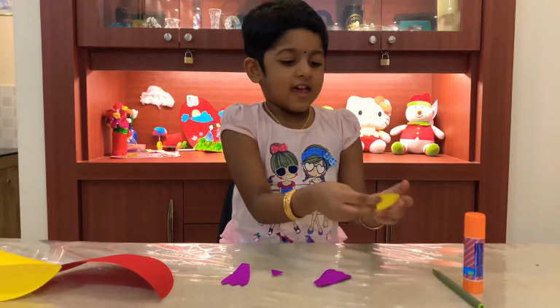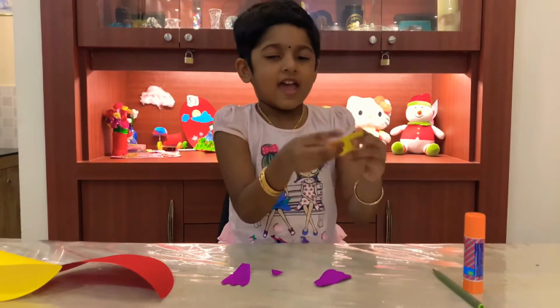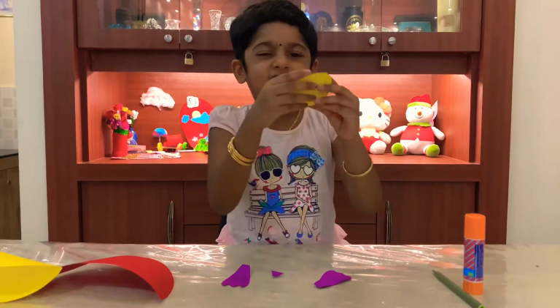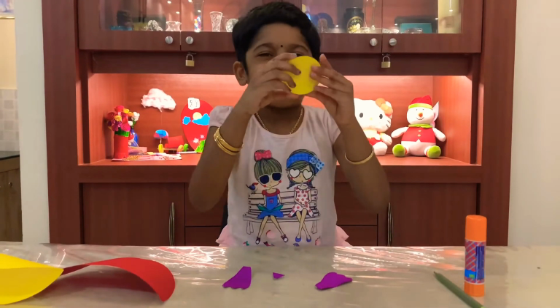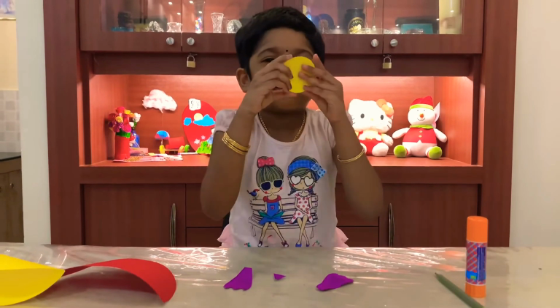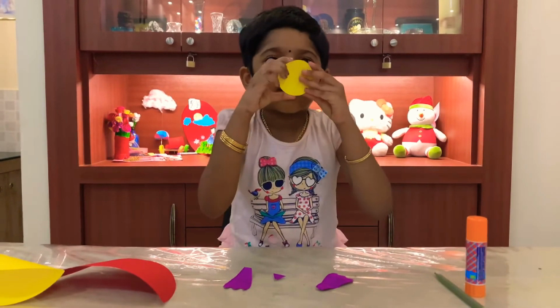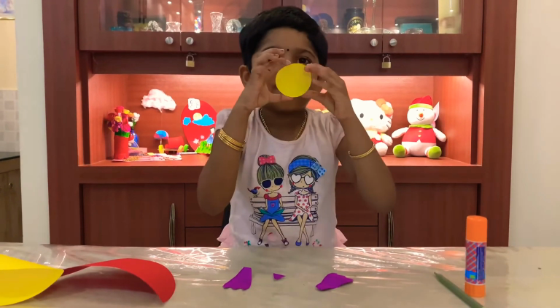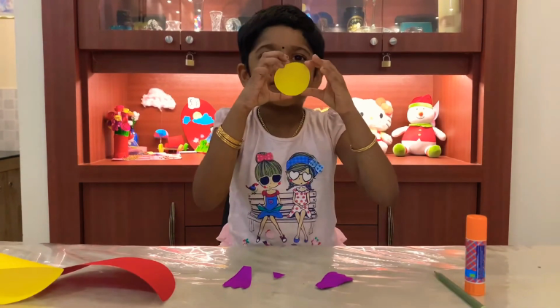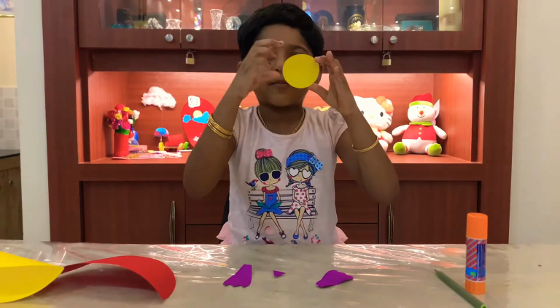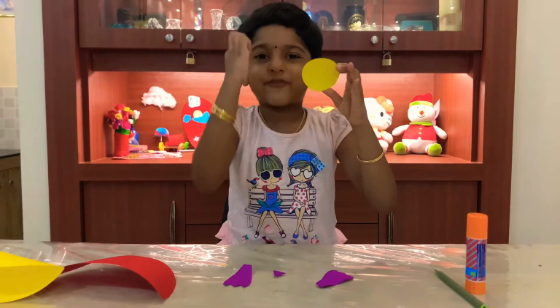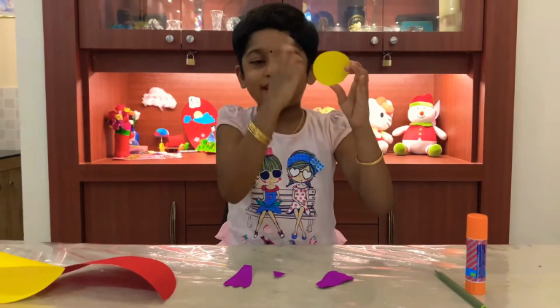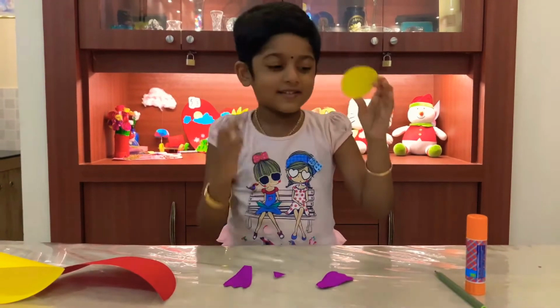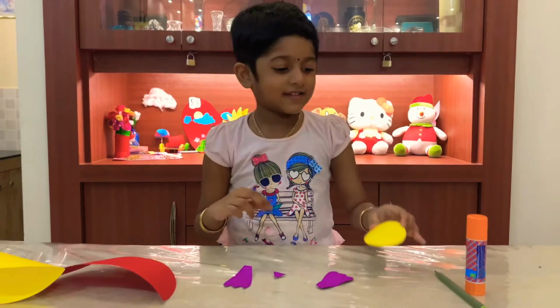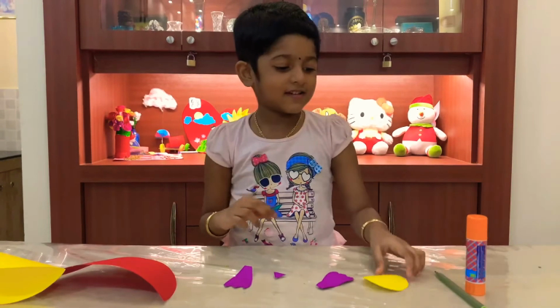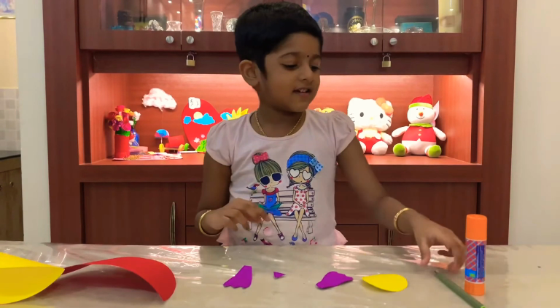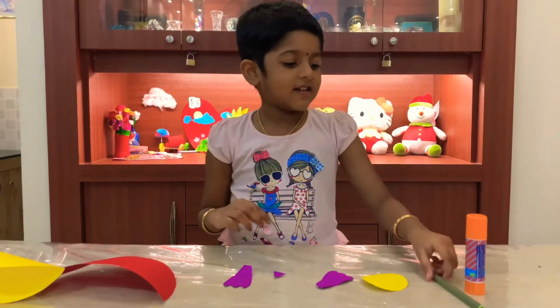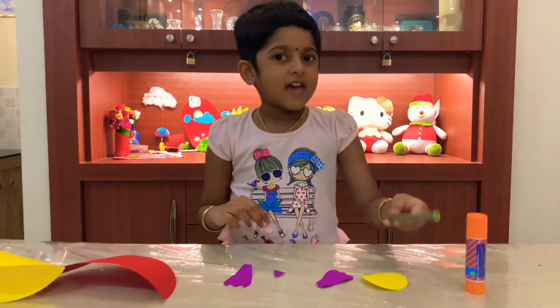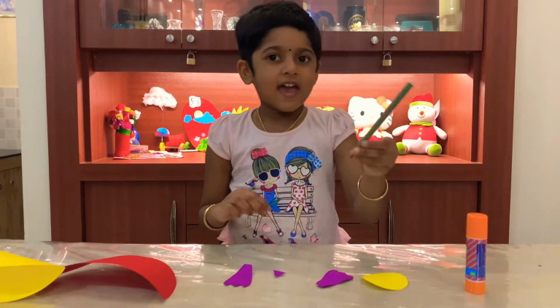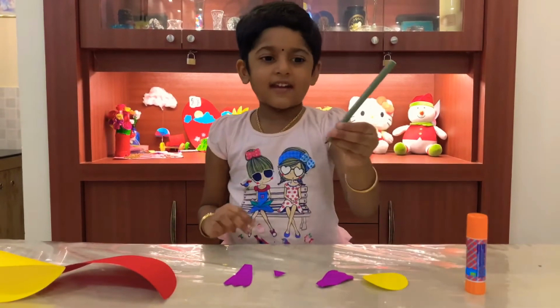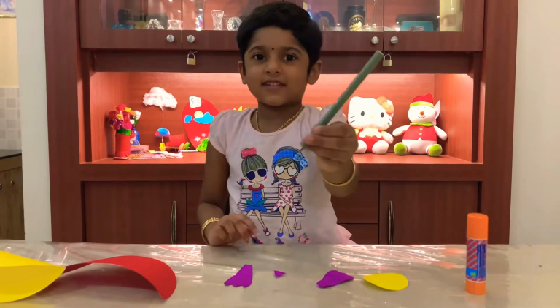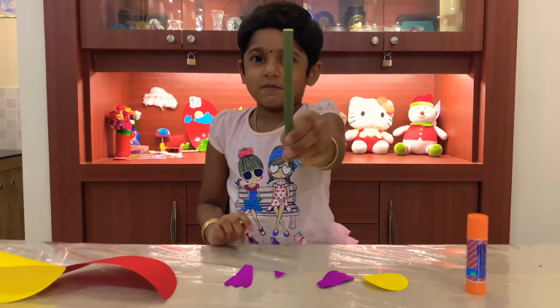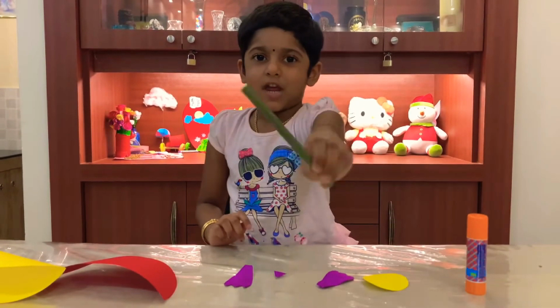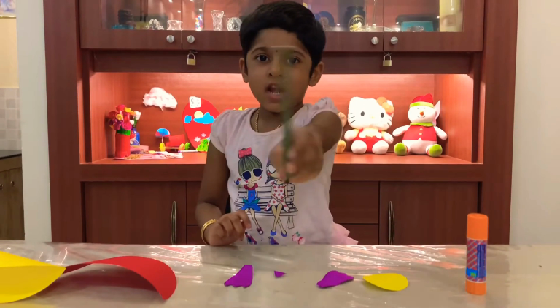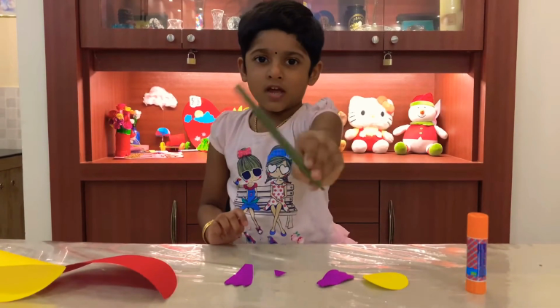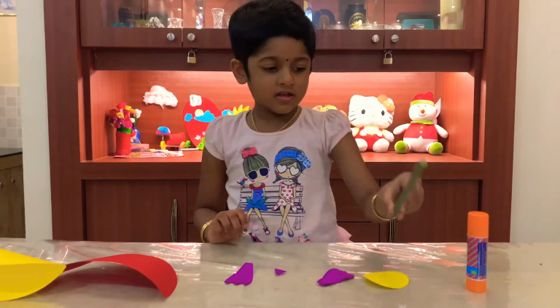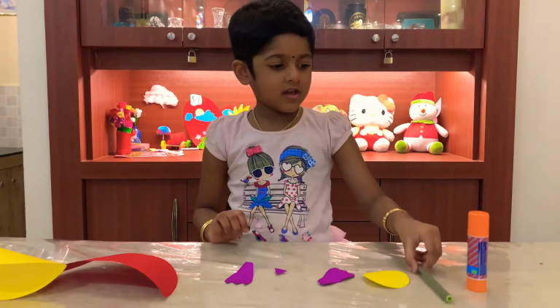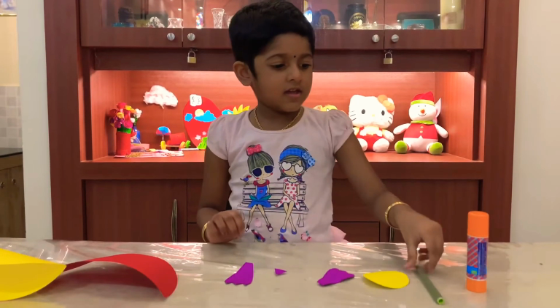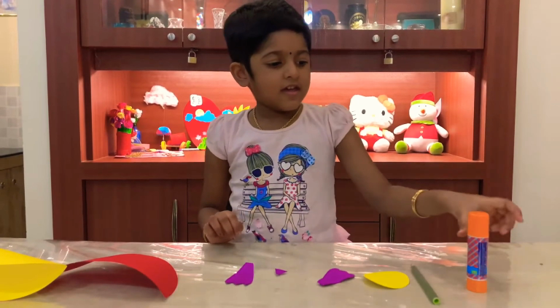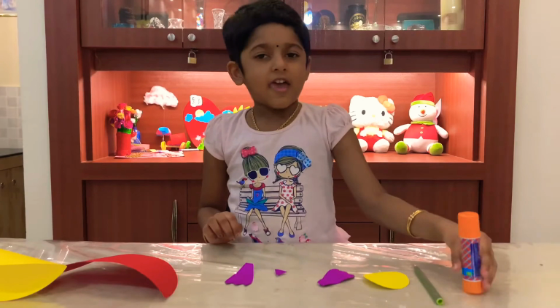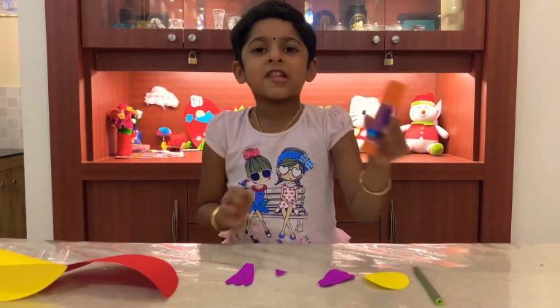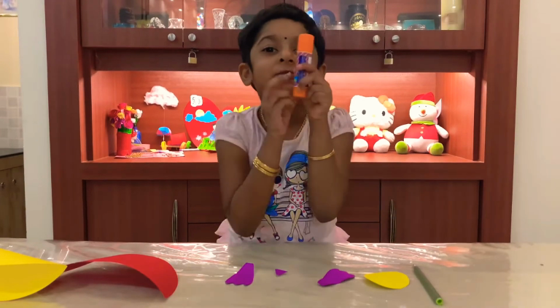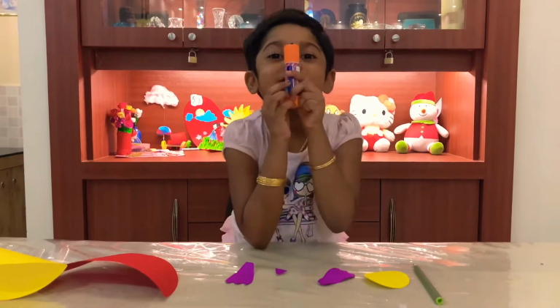And a small circle which is going to be the face, and a sketch pen, and a glue stick.